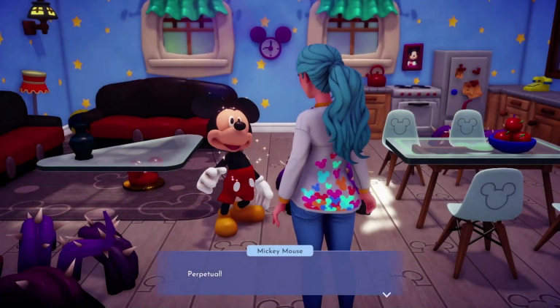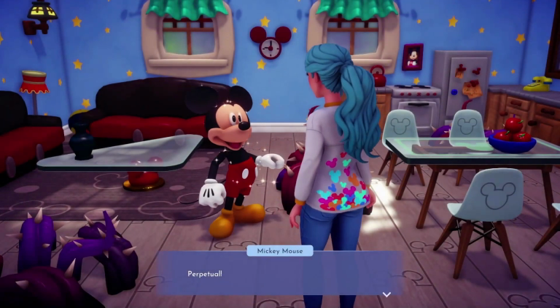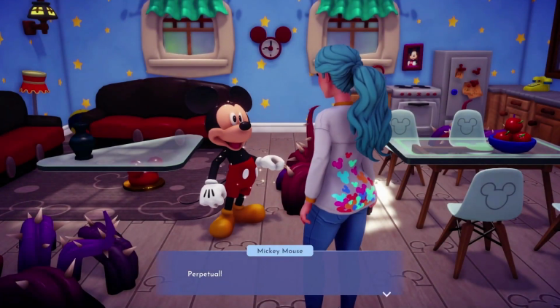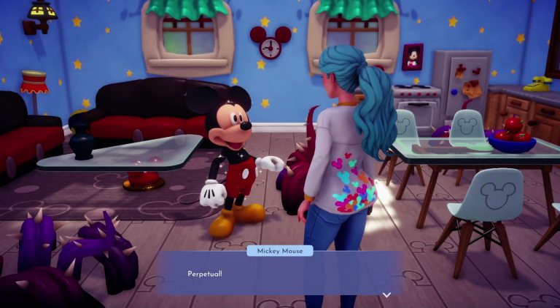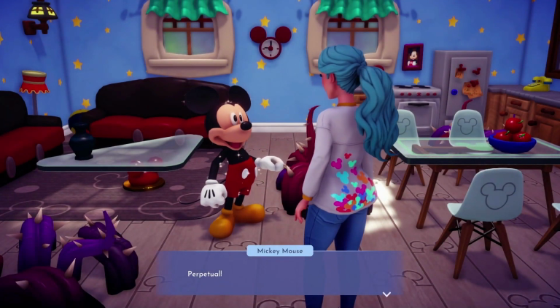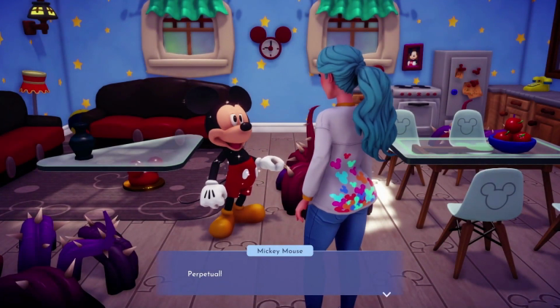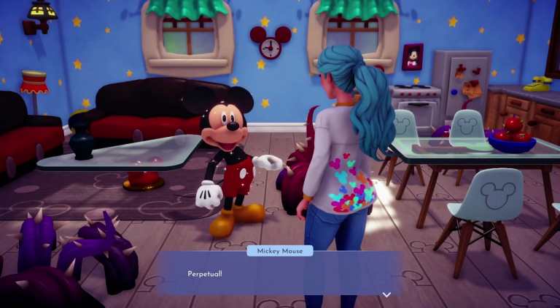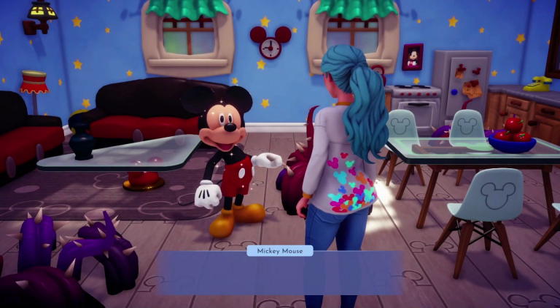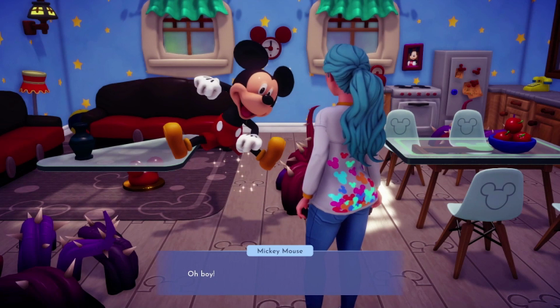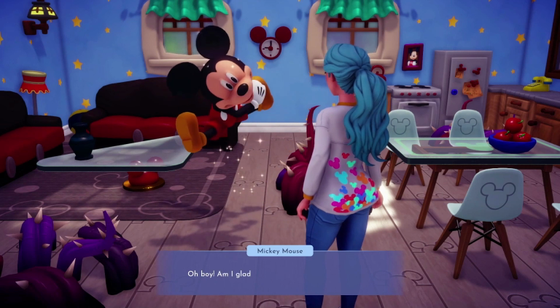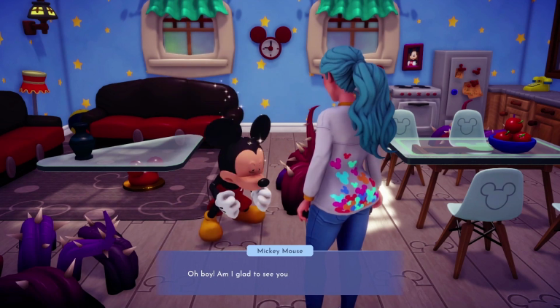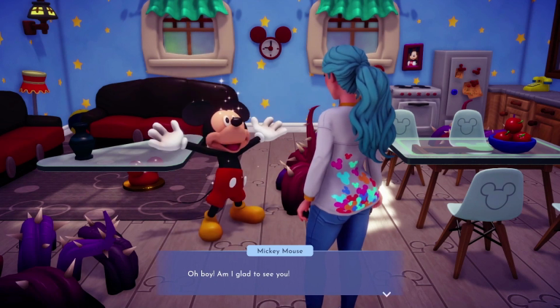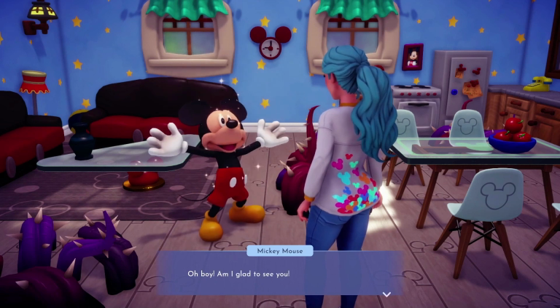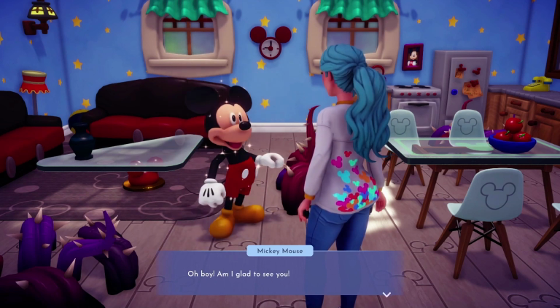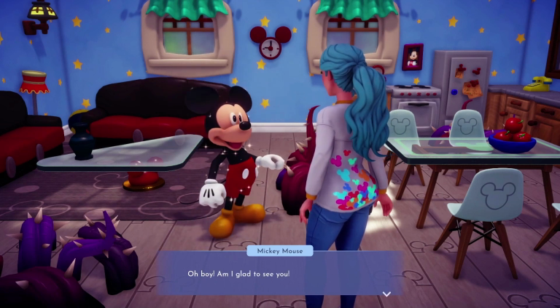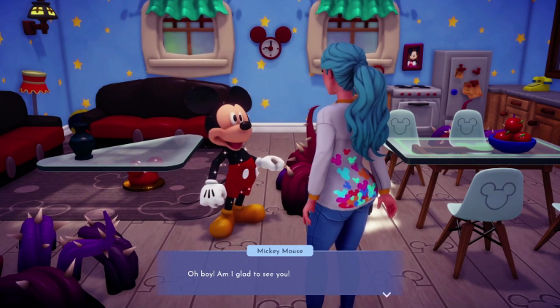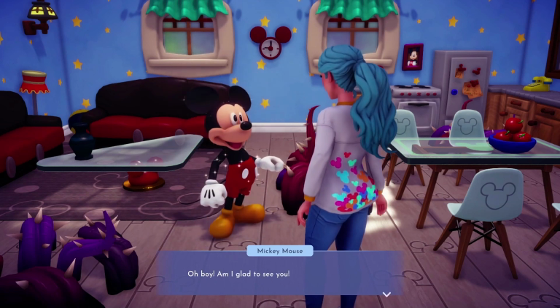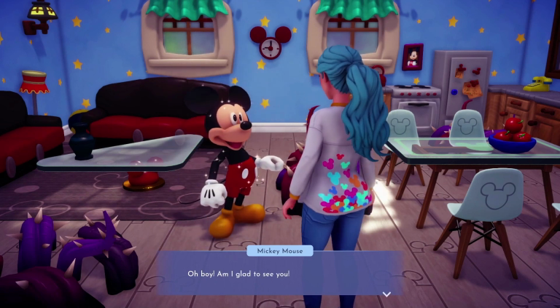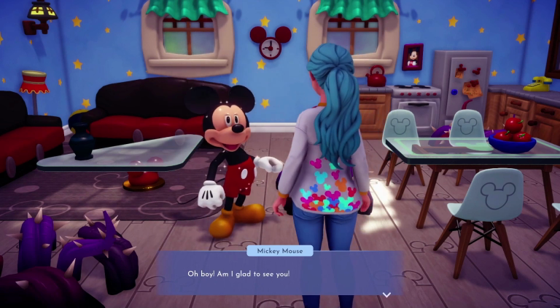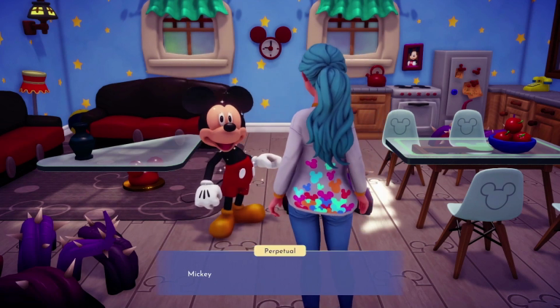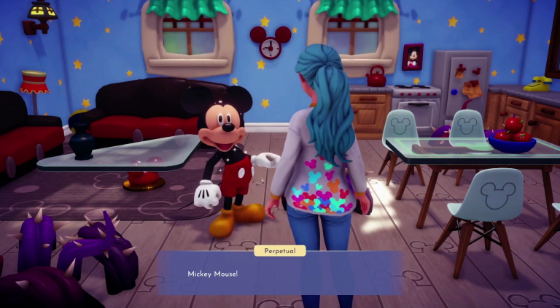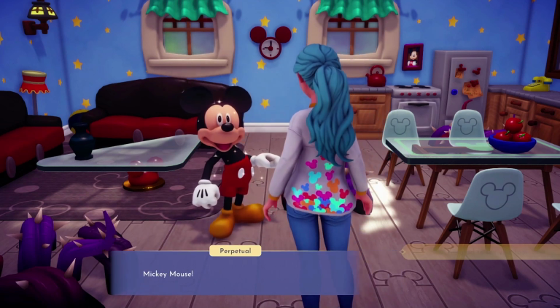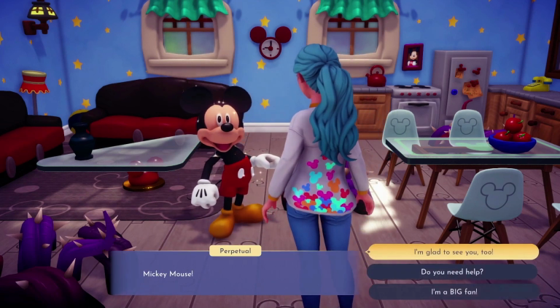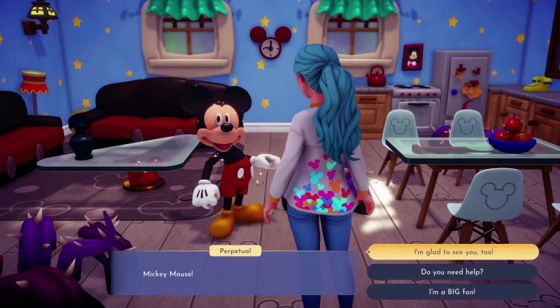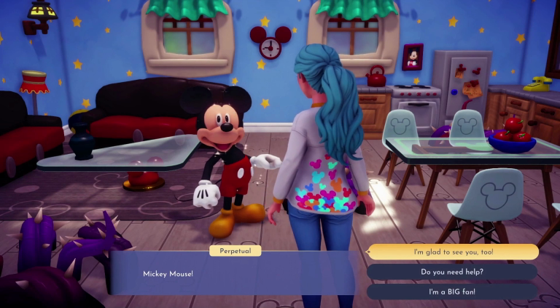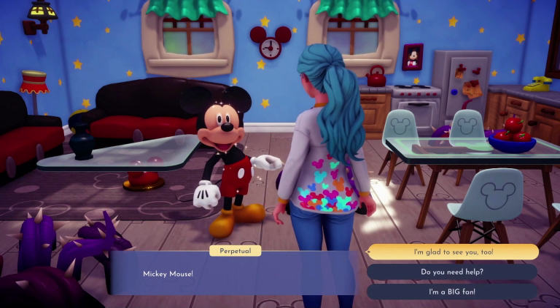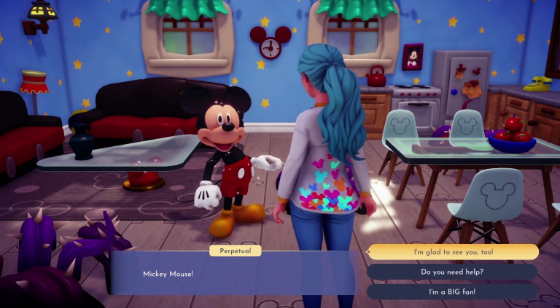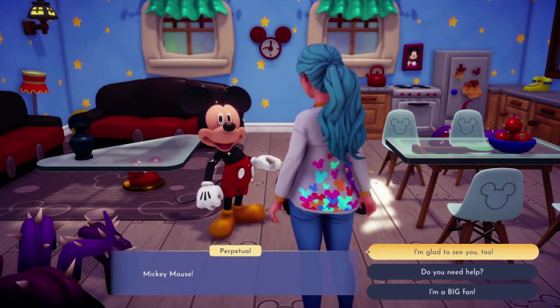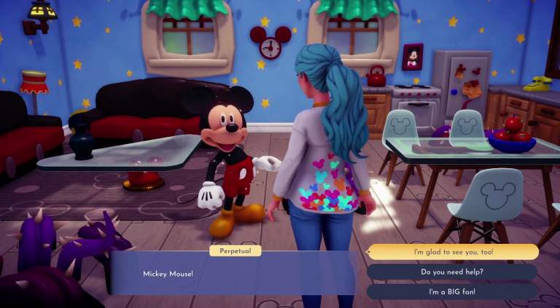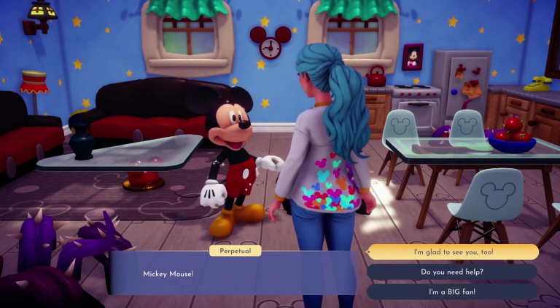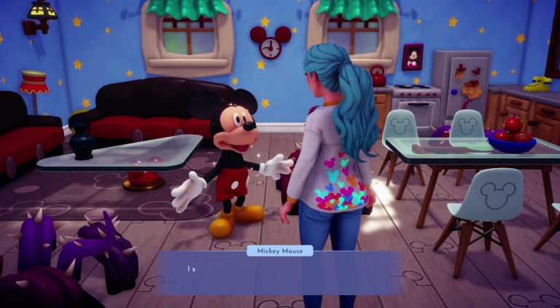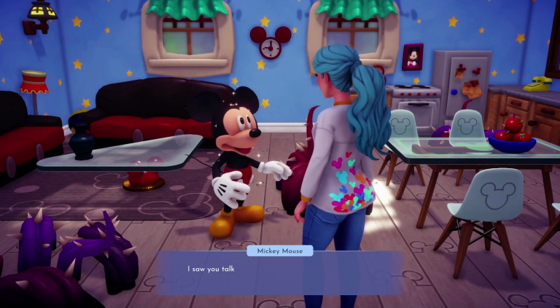We first encounter Mickey in his house surrounded by night thorns. He has something to give you but can't remember what it was because the night thorns have made him forget. This will start the first quest with Mickey.